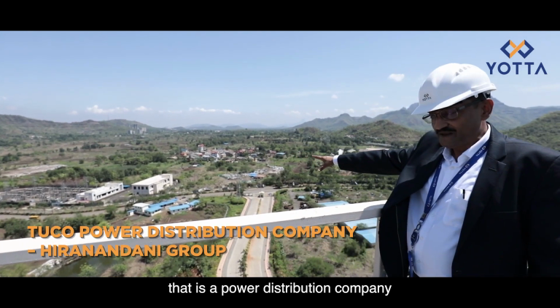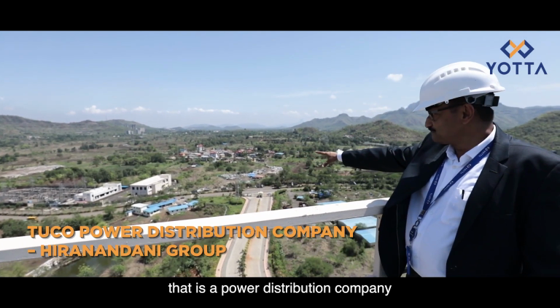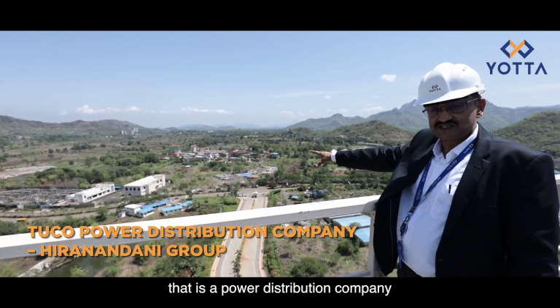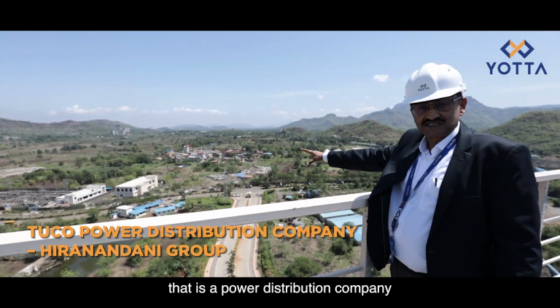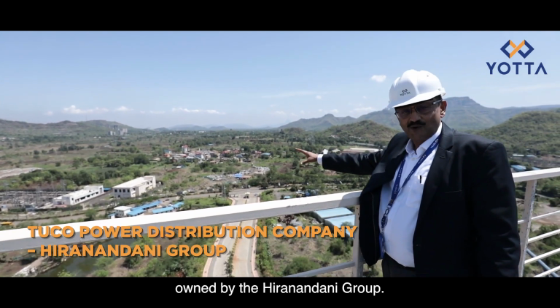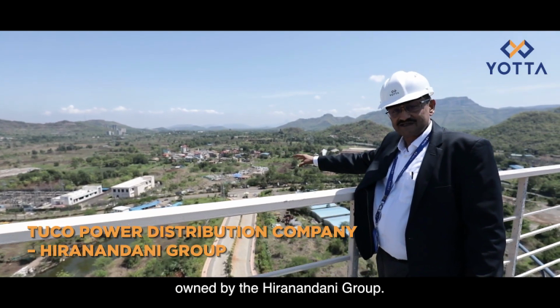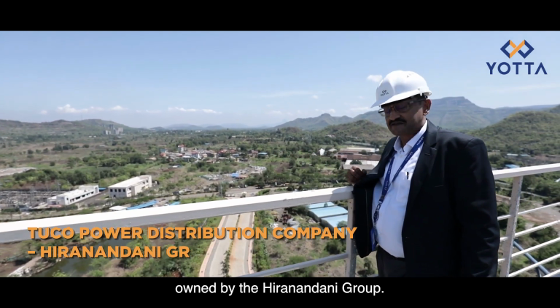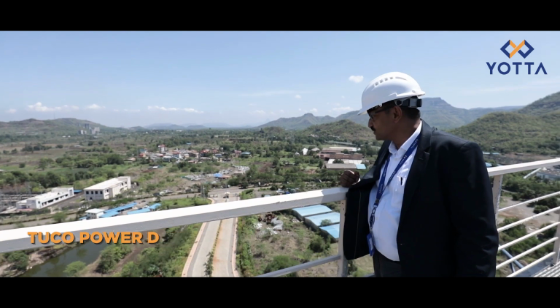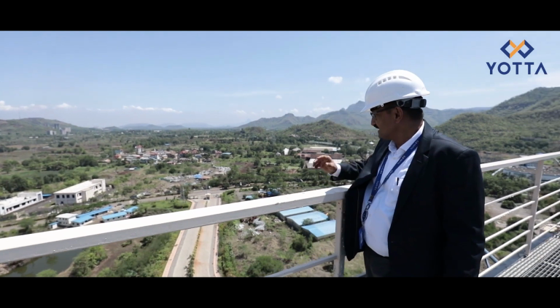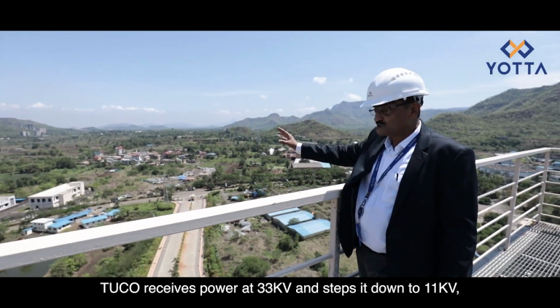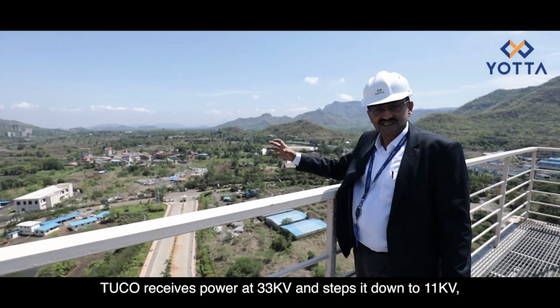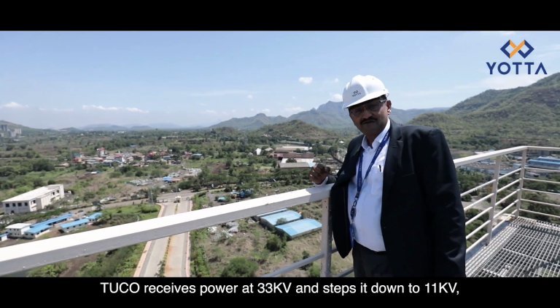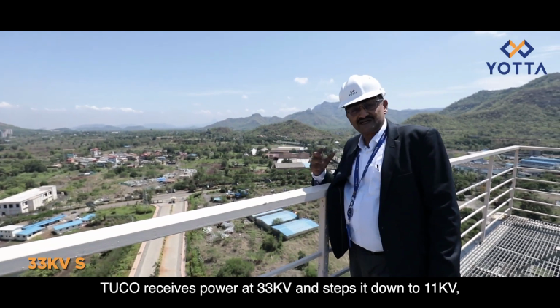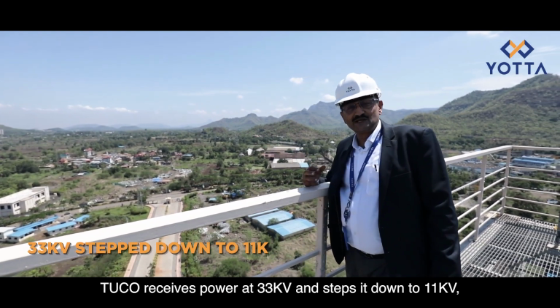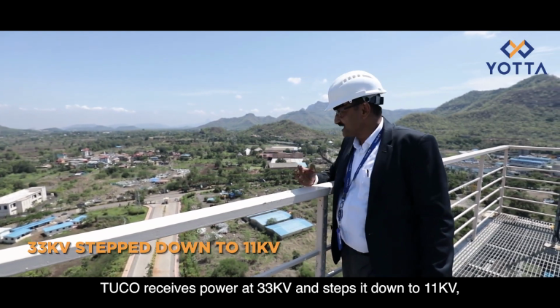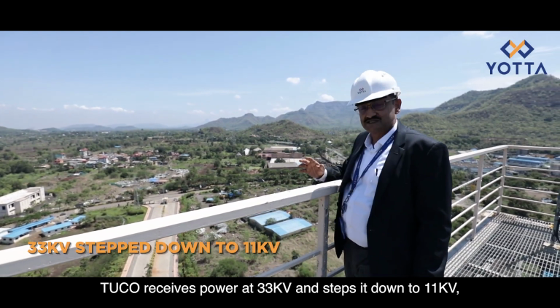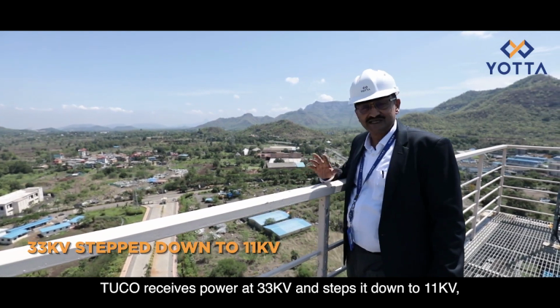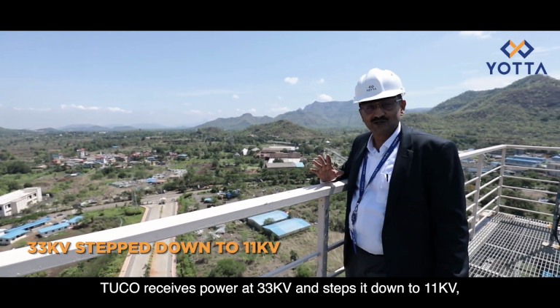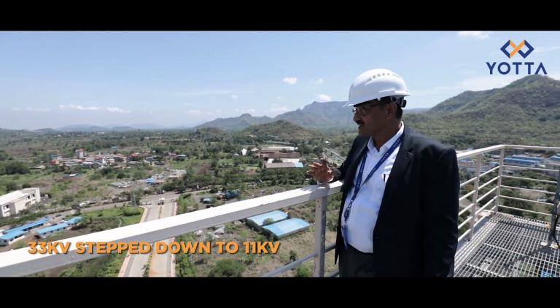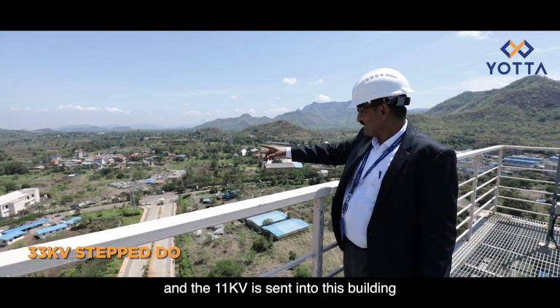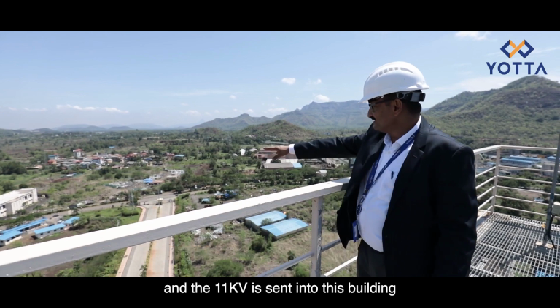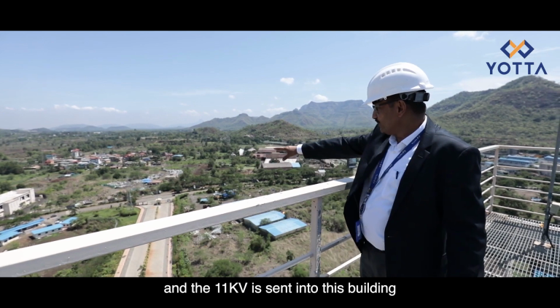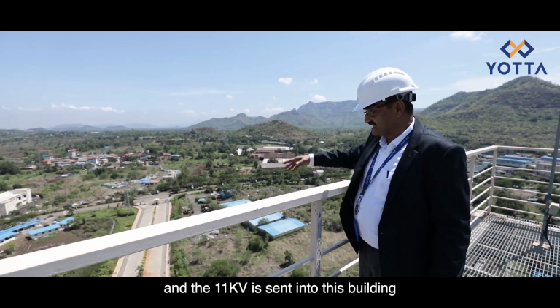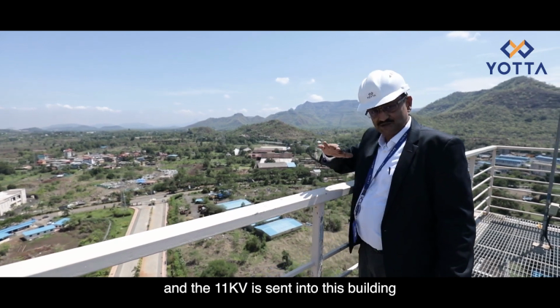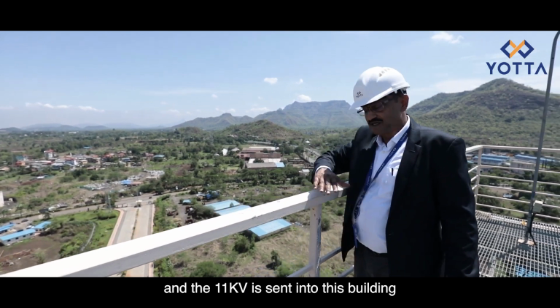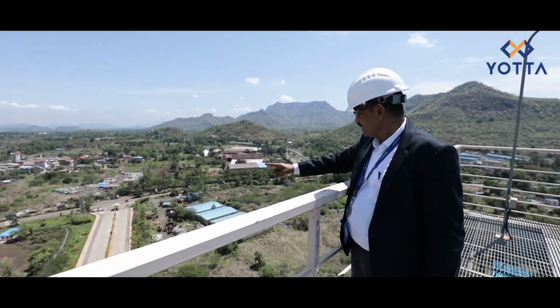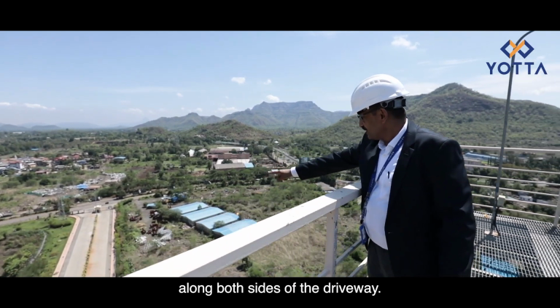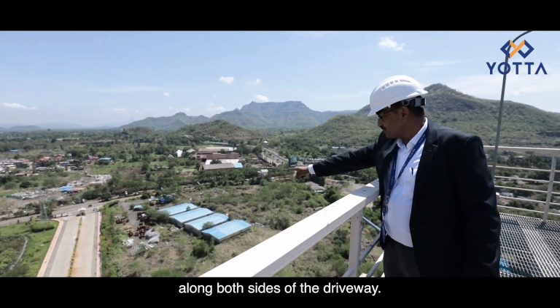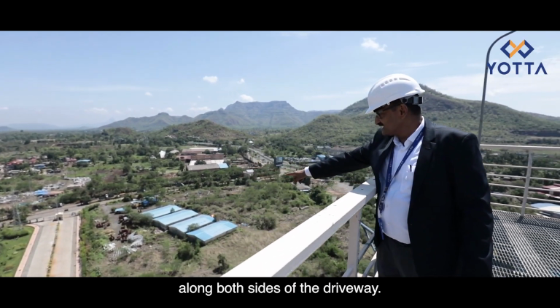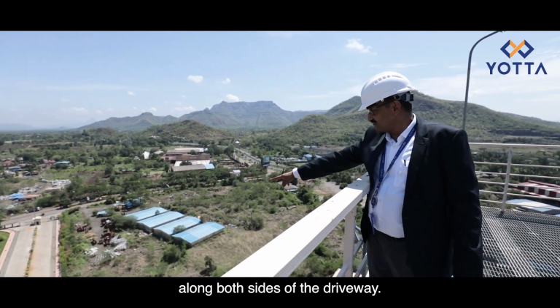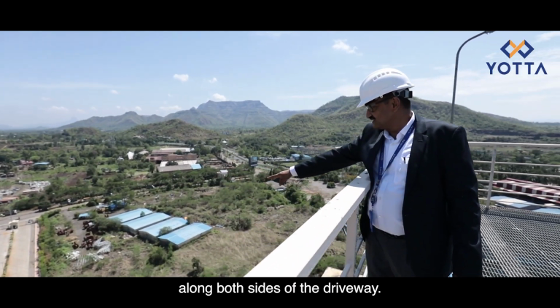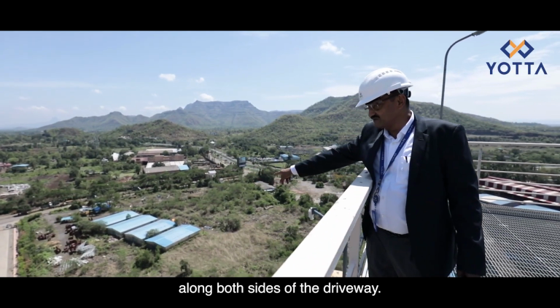Tuco is a power distribution company owned by the Hiranandani group. Tuco receives power at 33 kilovolts and steps it down to 11 kilovolts. The 11 kilovolt supply is then sent into this building along both sides of the driveway.